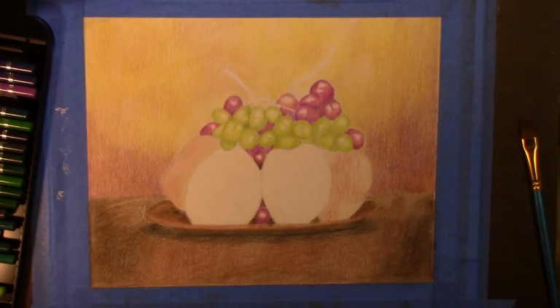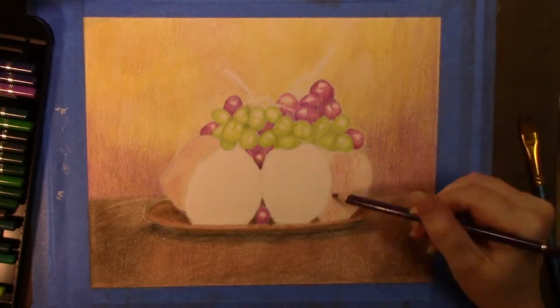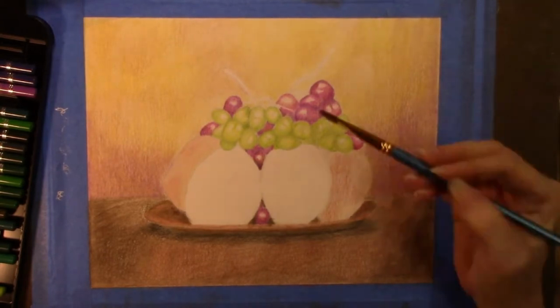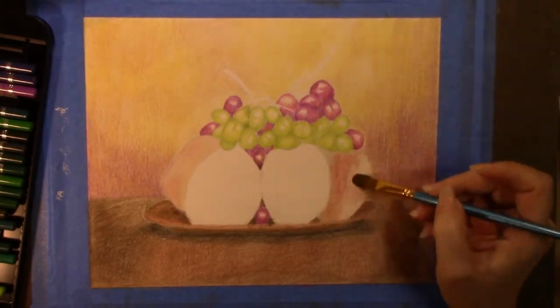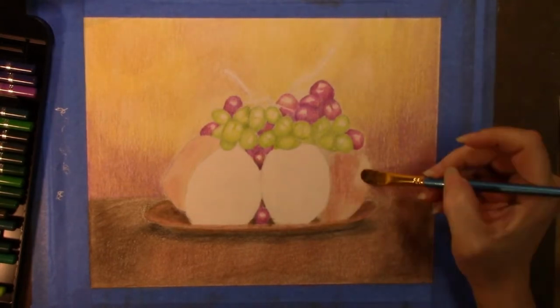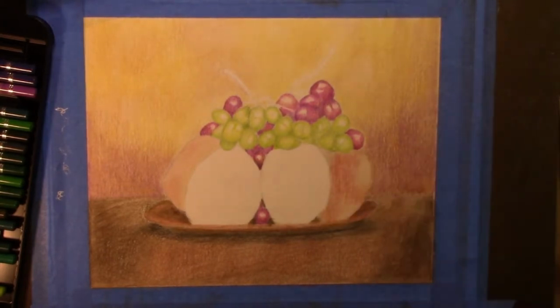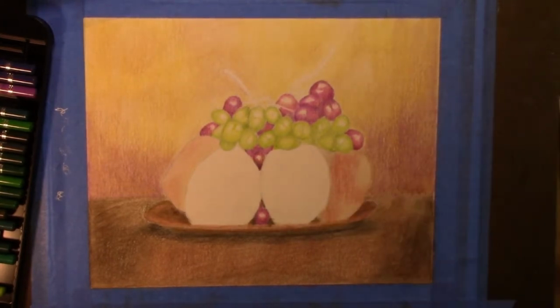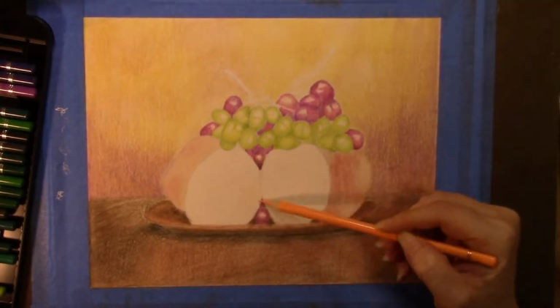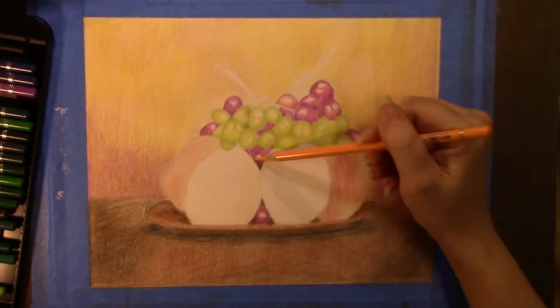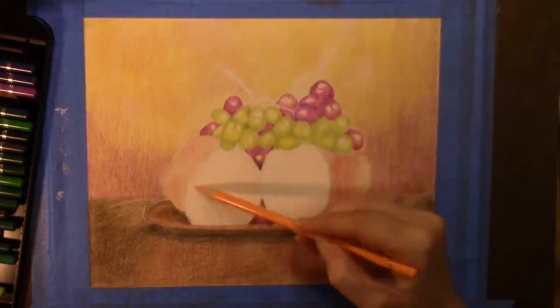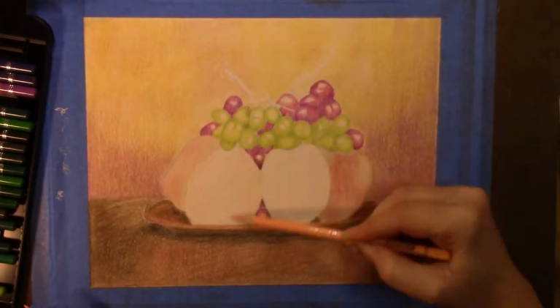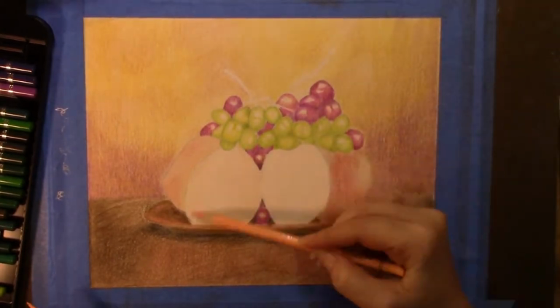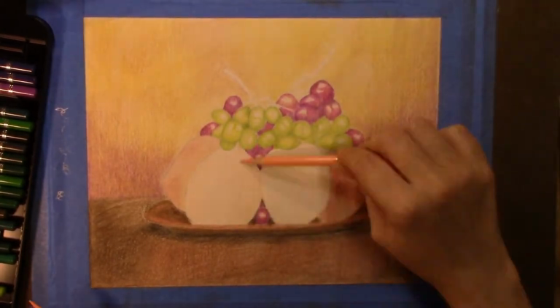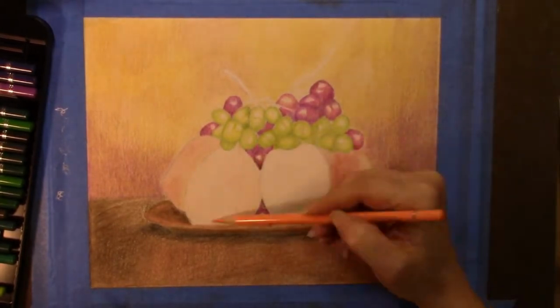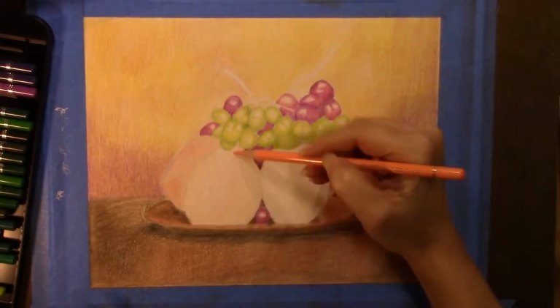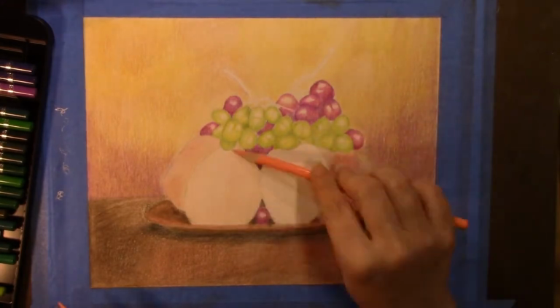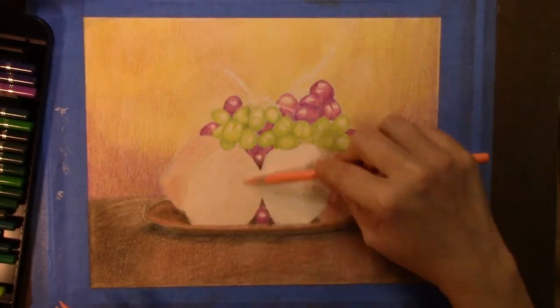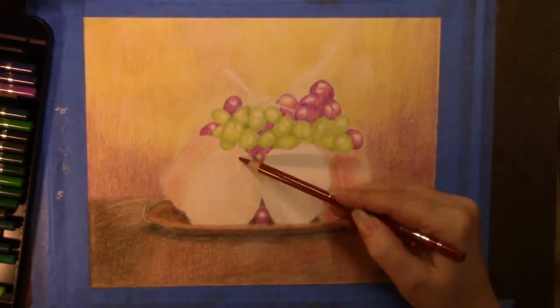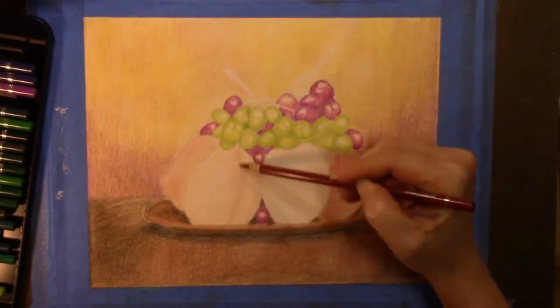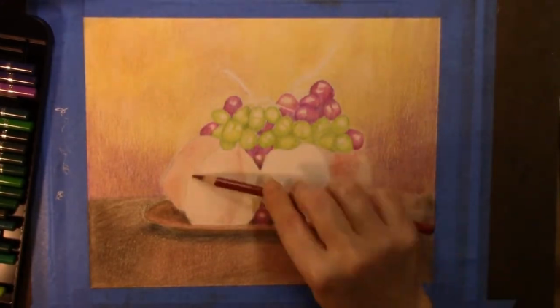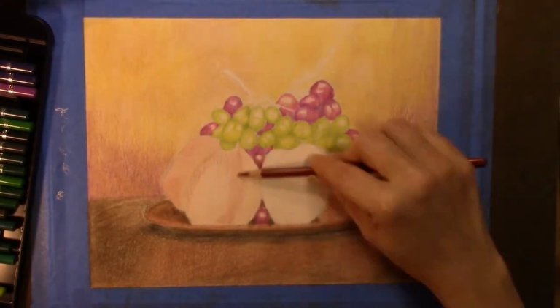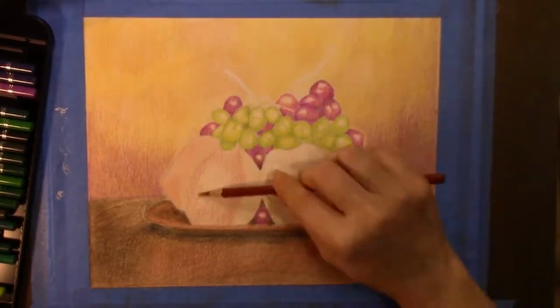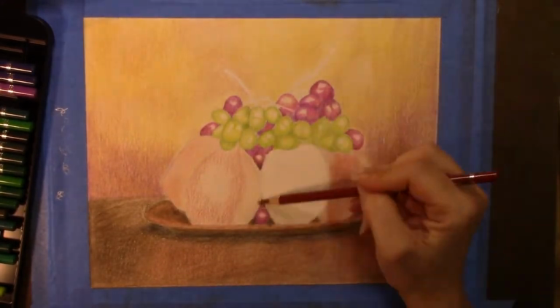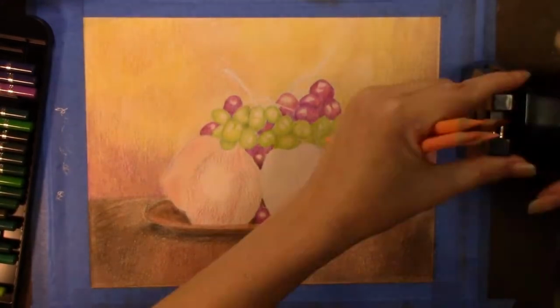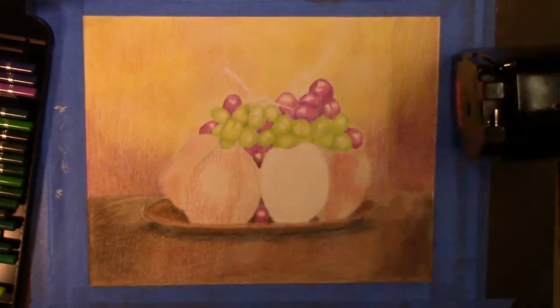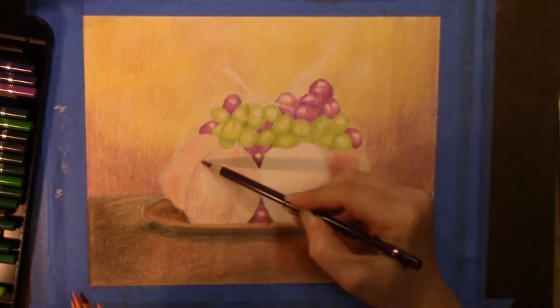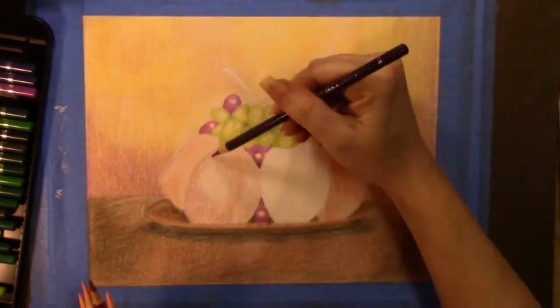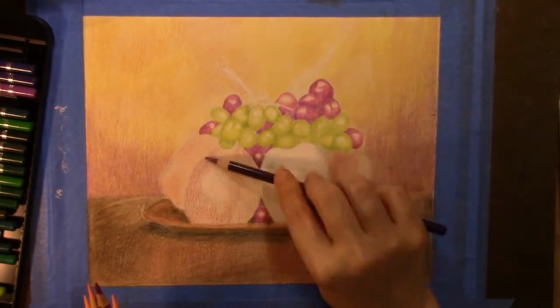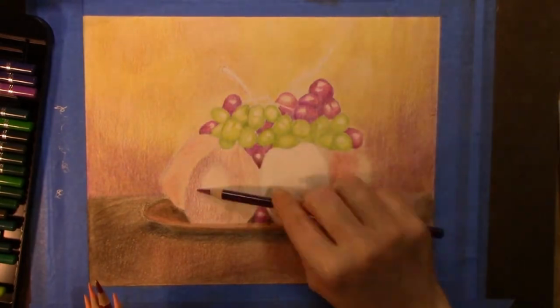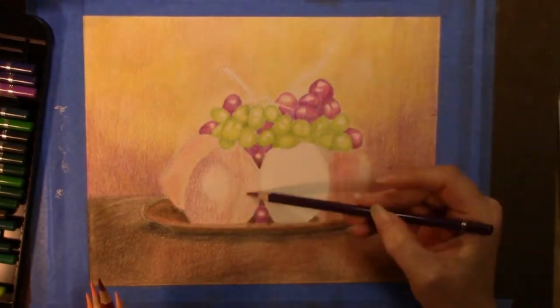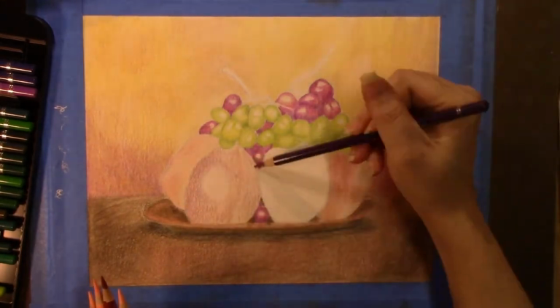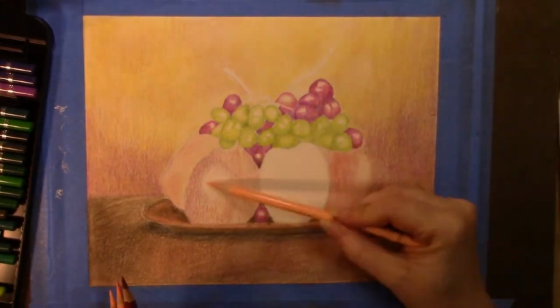For the peaches, I used the peach and apricot colors, and then I used some purples for the darker spots on the peaches.